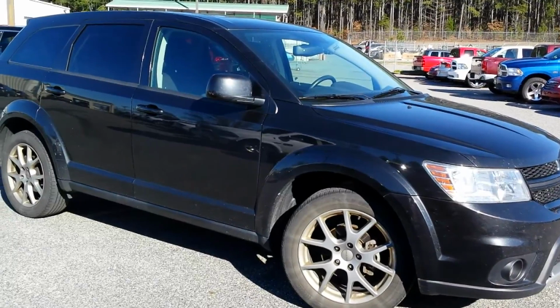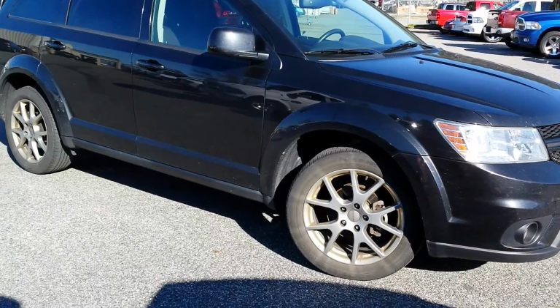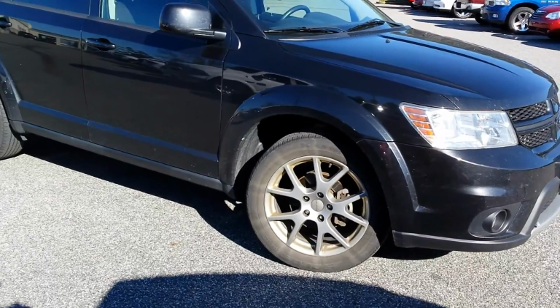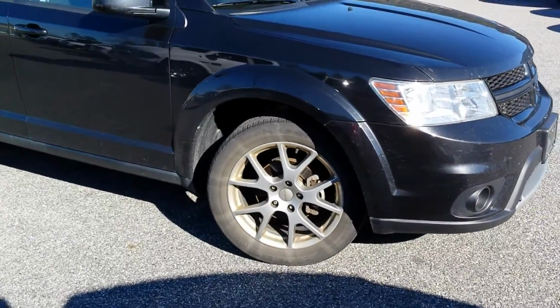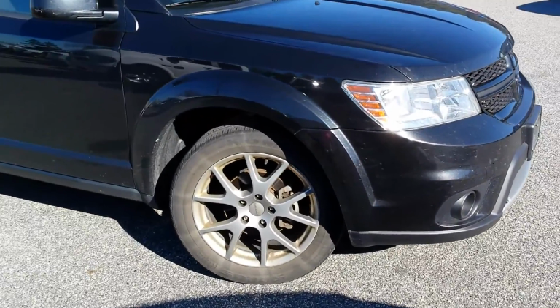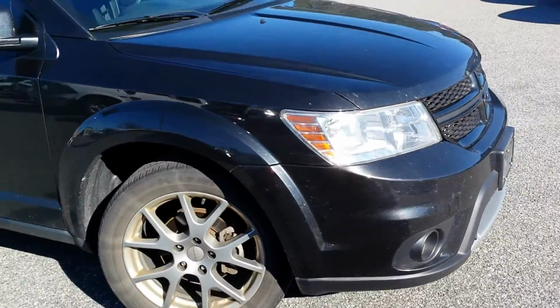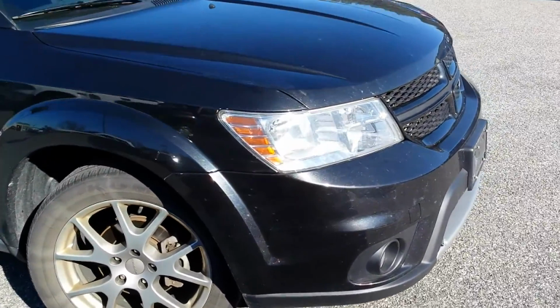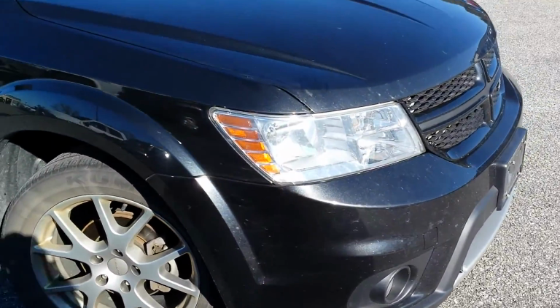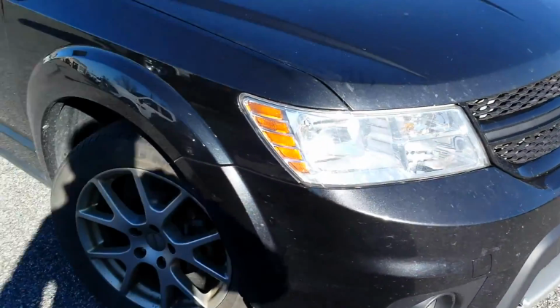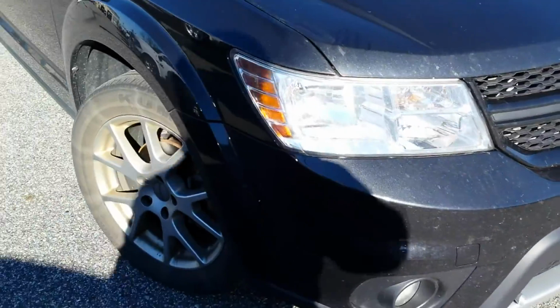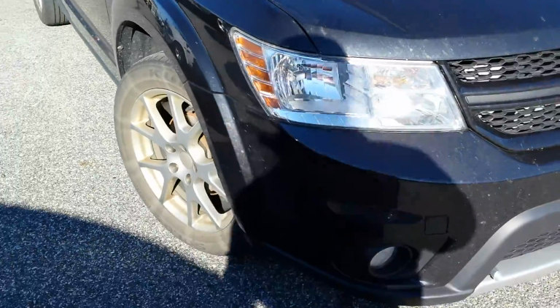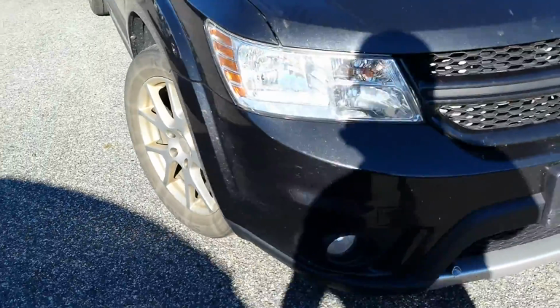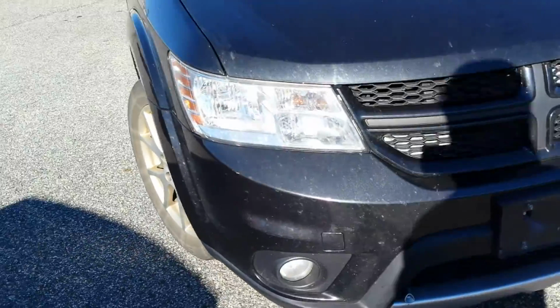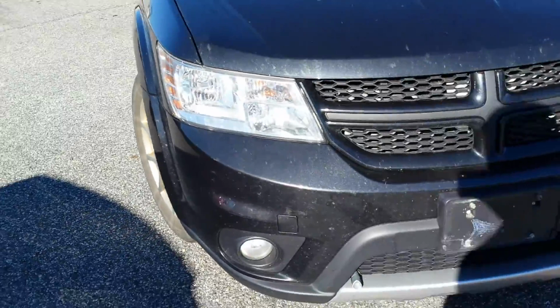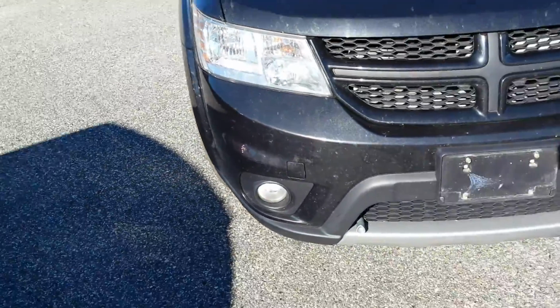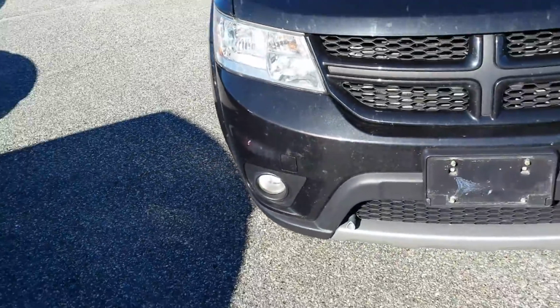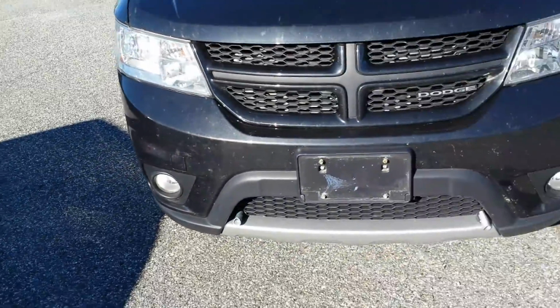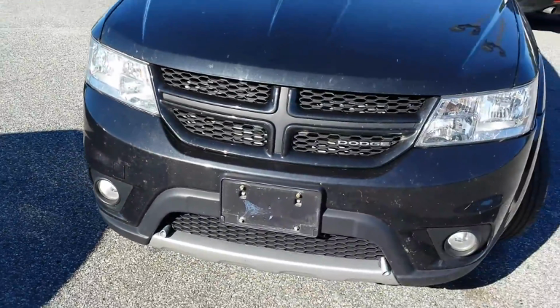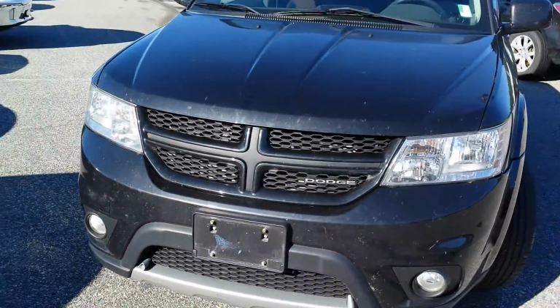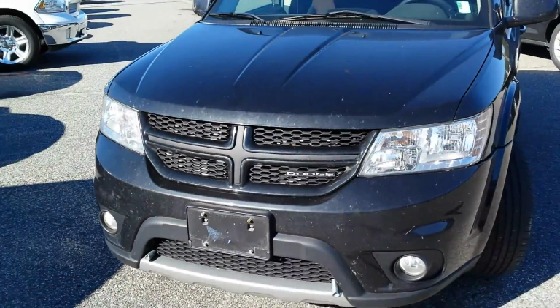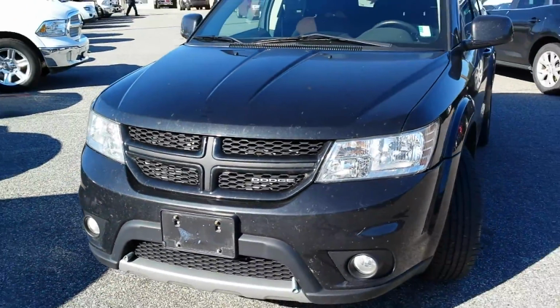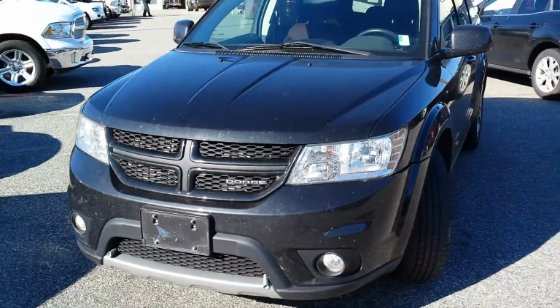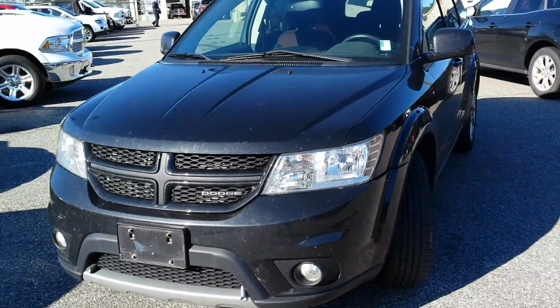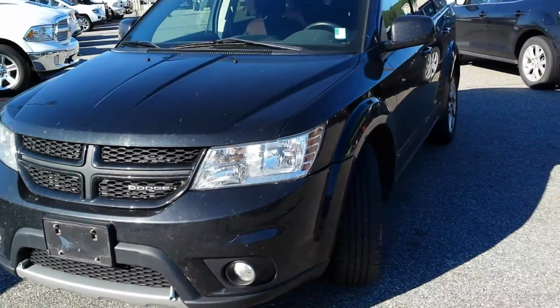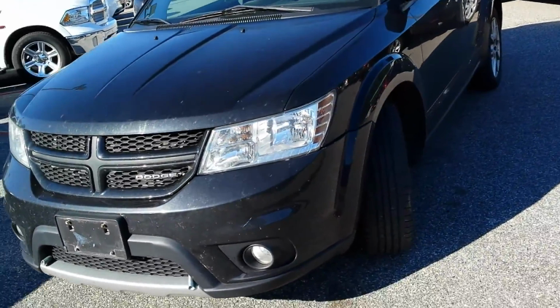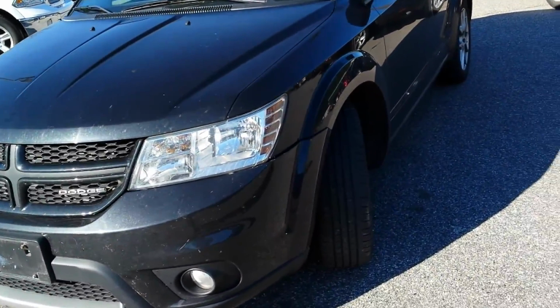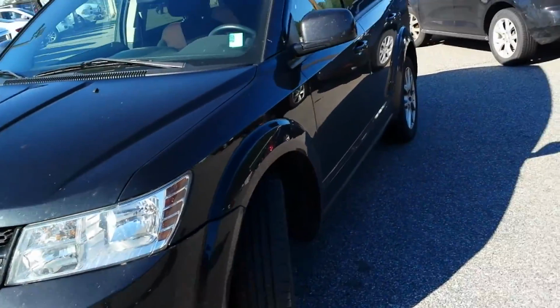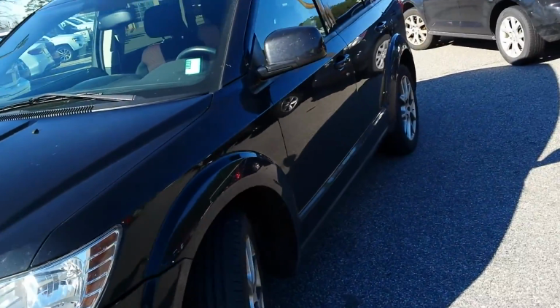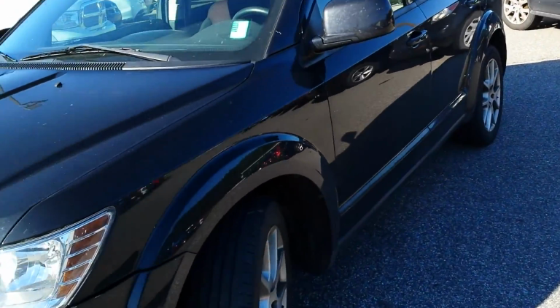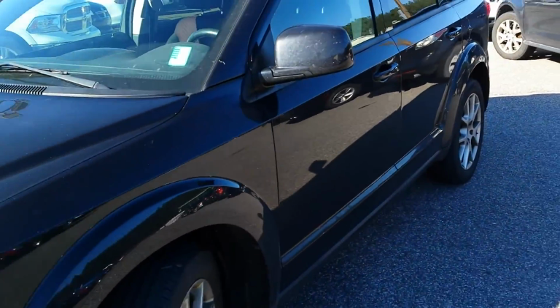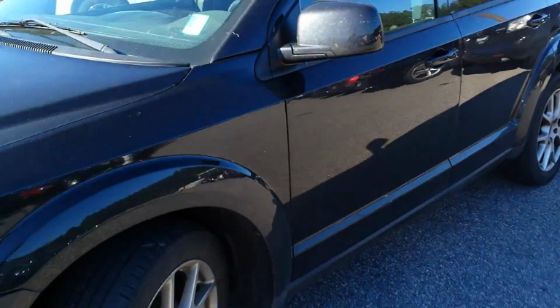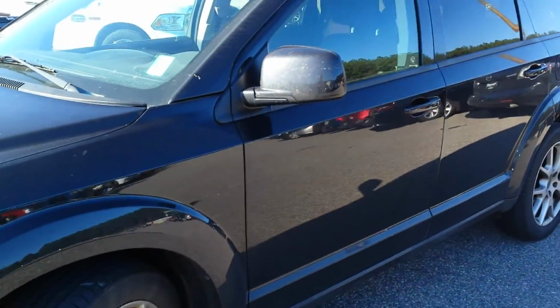Hi there James, this is Tyler at Trunk Holly. This is the Dodge Journey that you were asking about. Now this is exactly as it was traded in to us. It has not yet been cleaned. It will be cleaned thoroughly and inspected before we actually put it out on the lot.